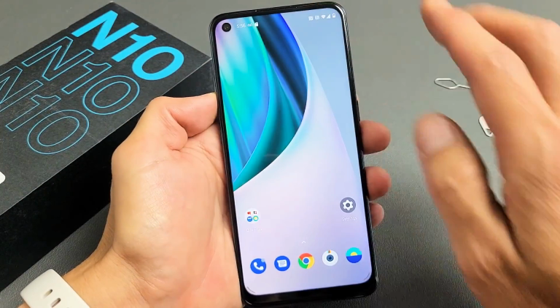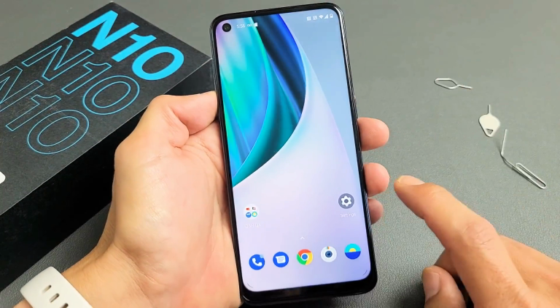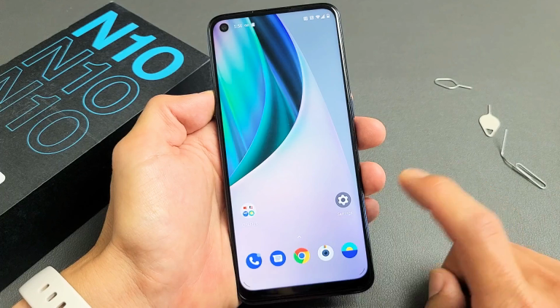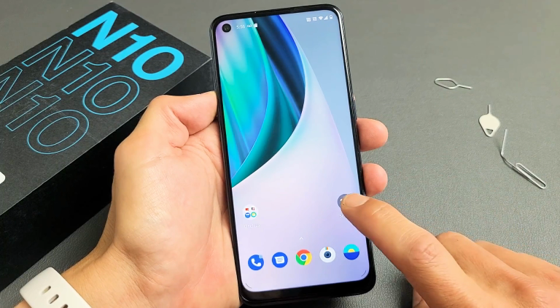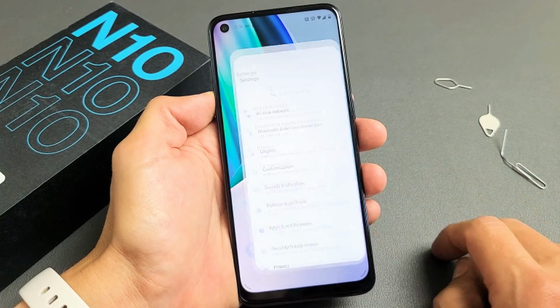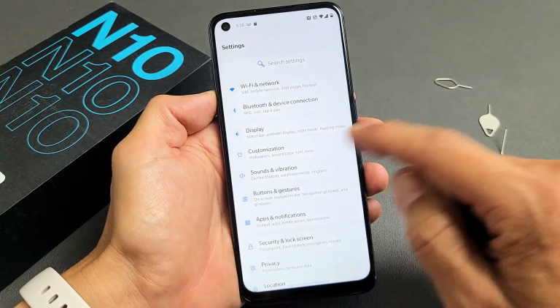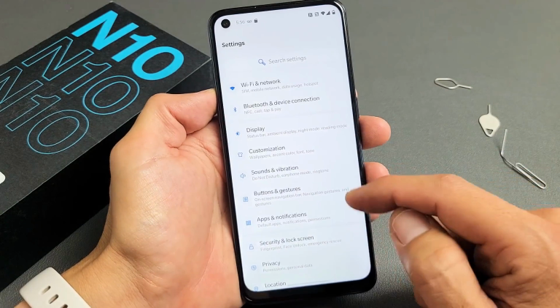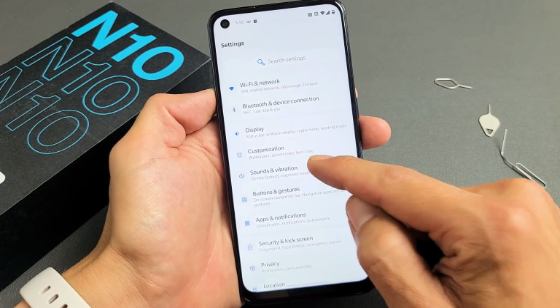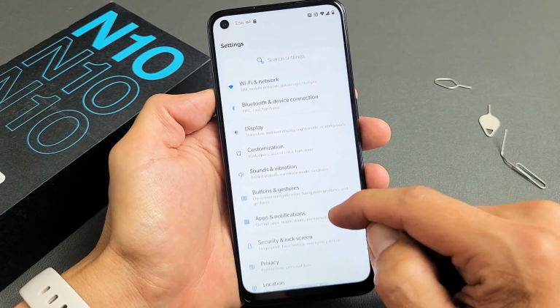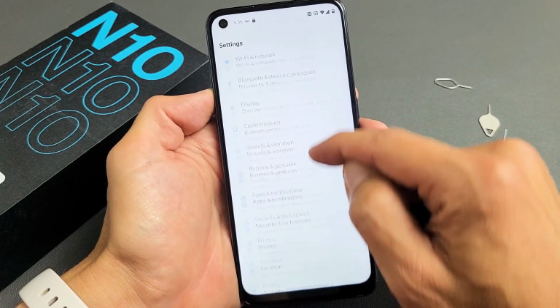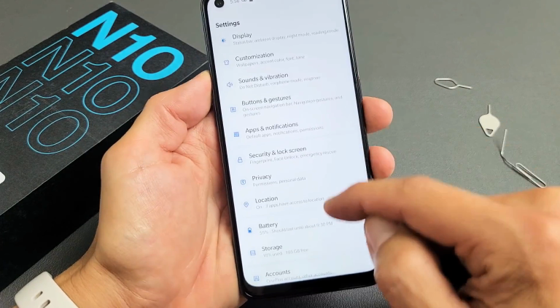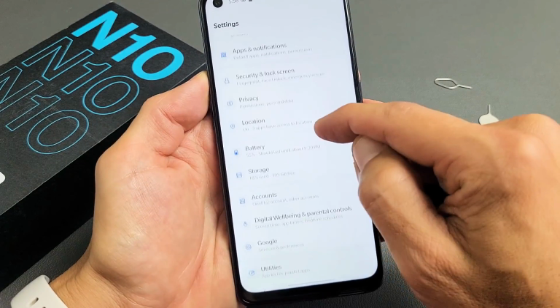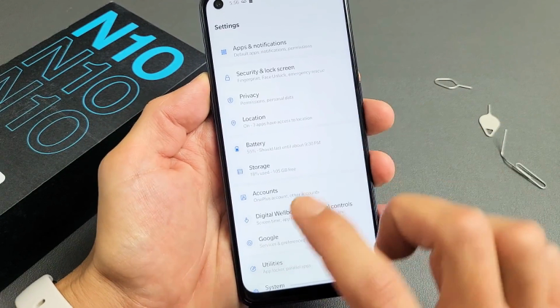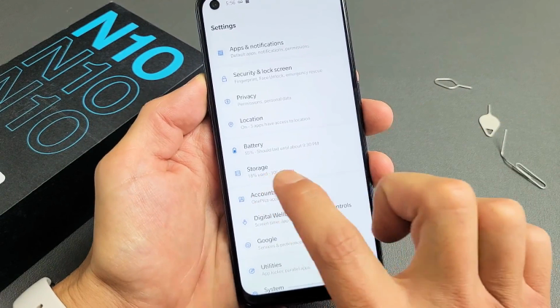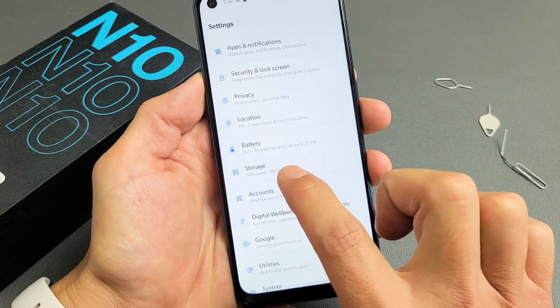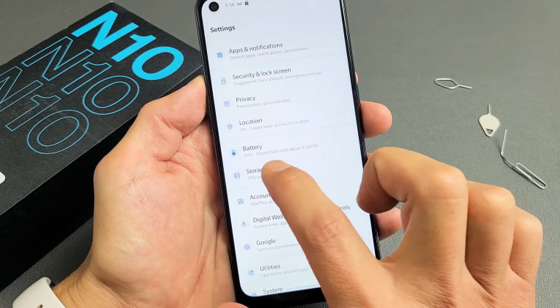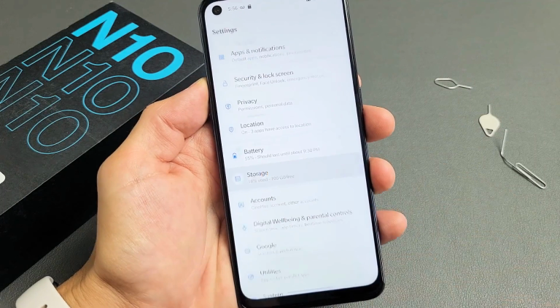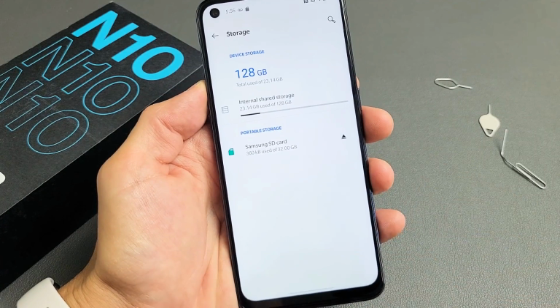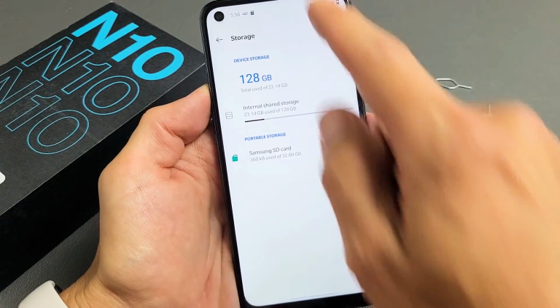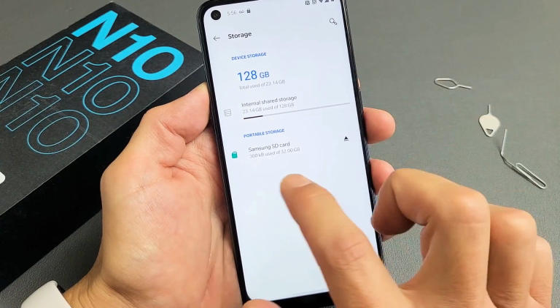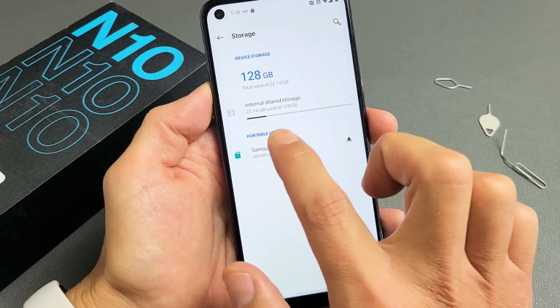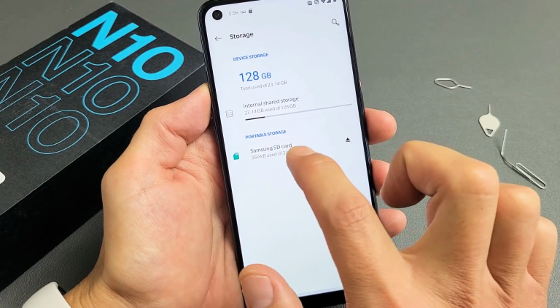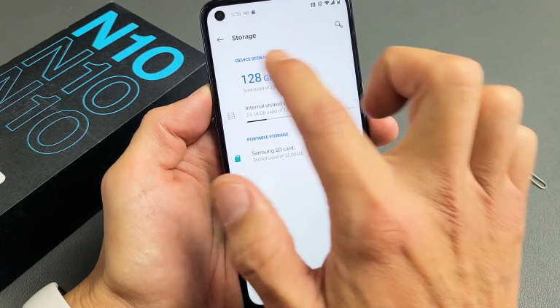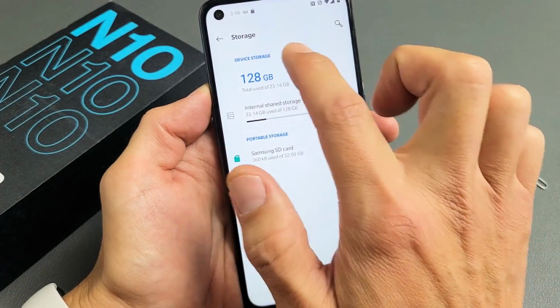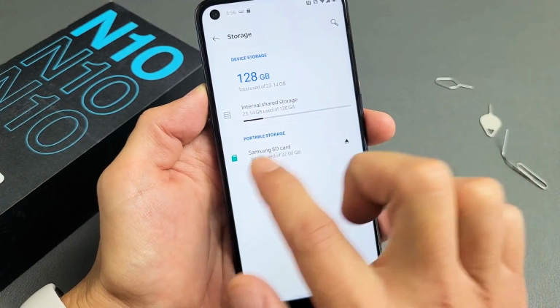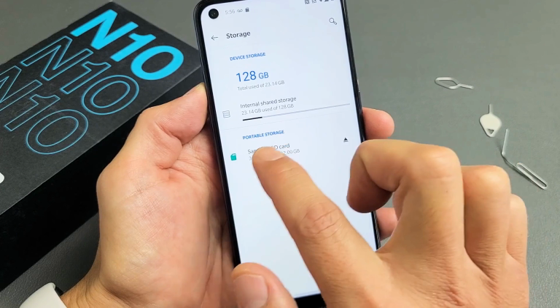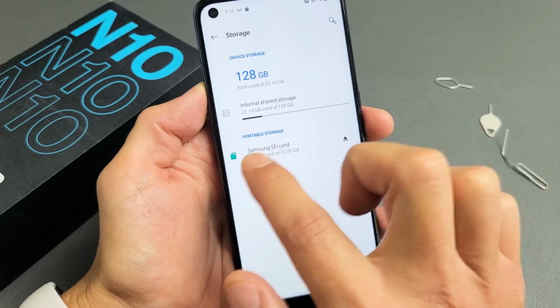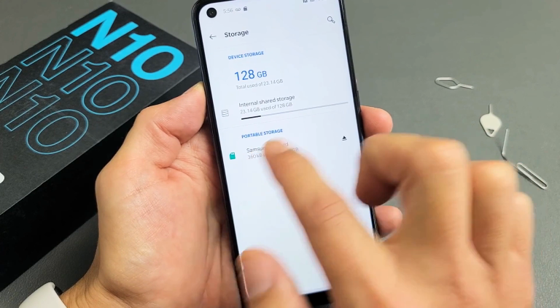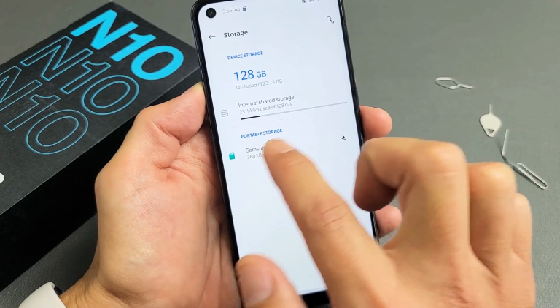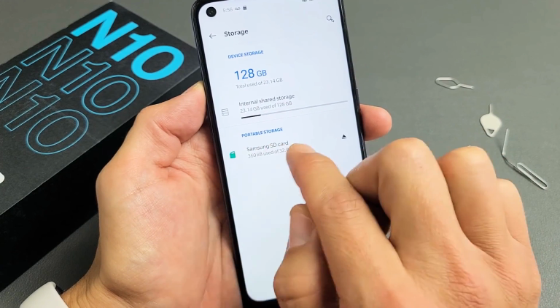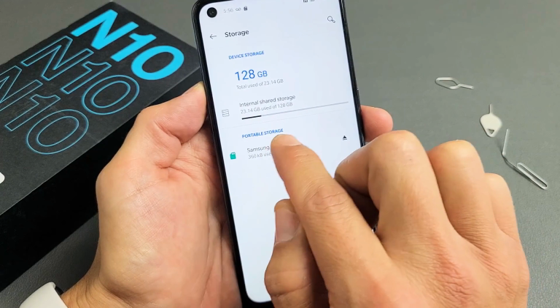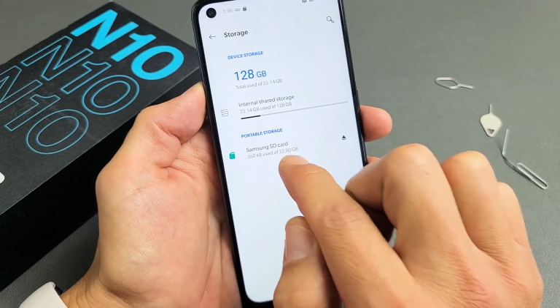Go ahead and tap on Settings. Then from Settings, scroll all the way down until you see Storage. Tap on Storage right there. Now look down here — this is your internal, this is your external or portable. Your SD card here is under portable storage.